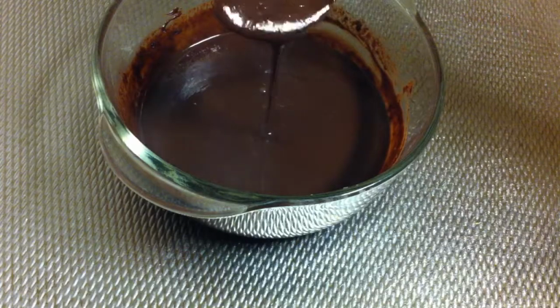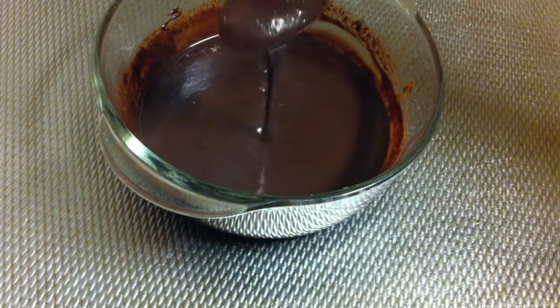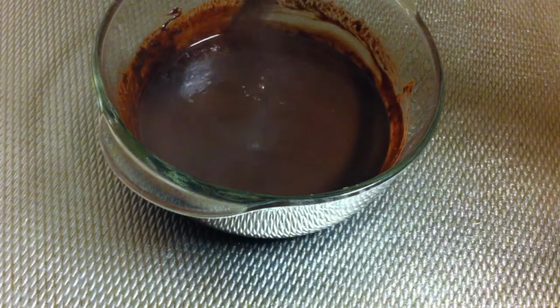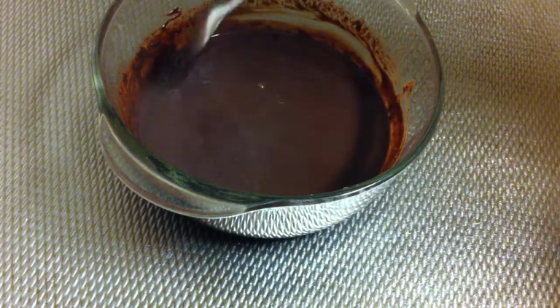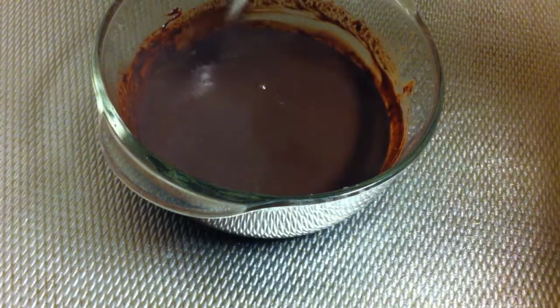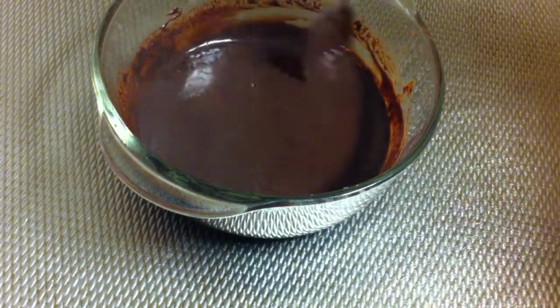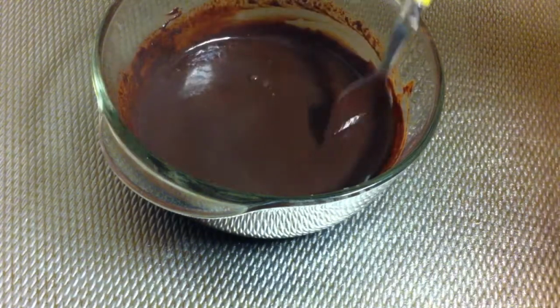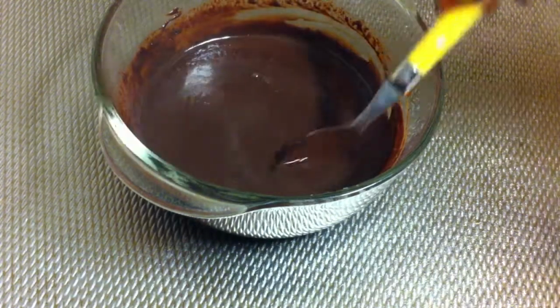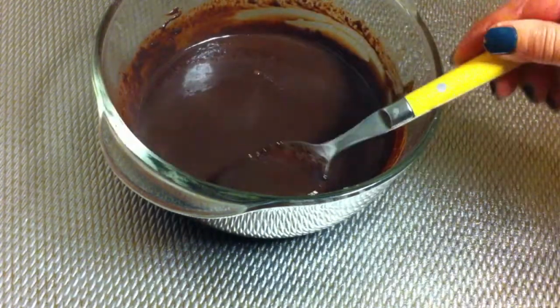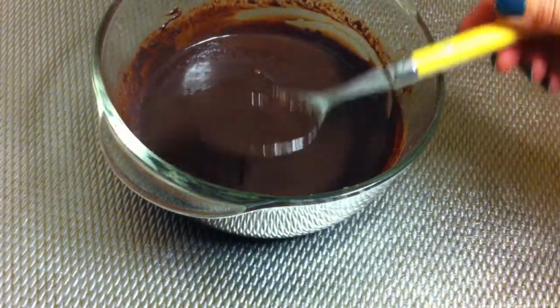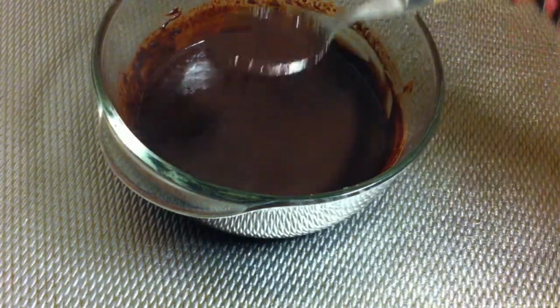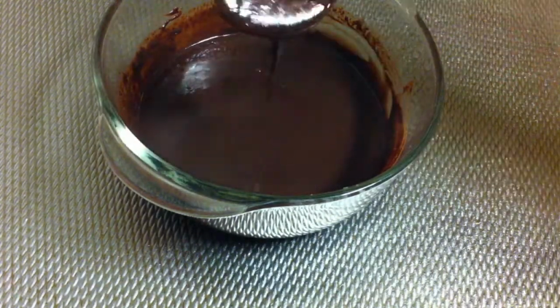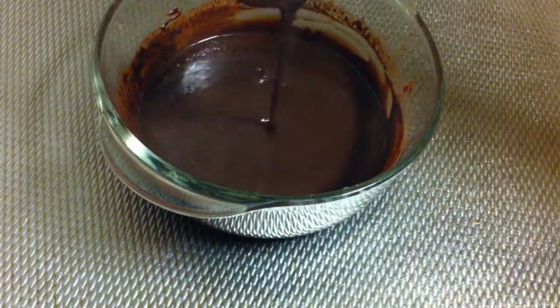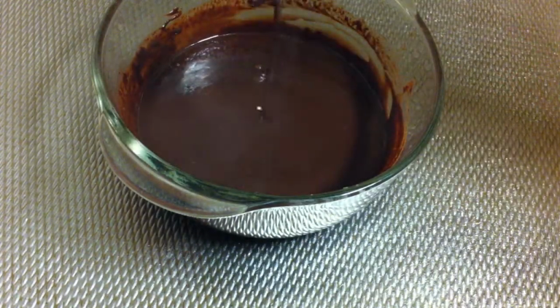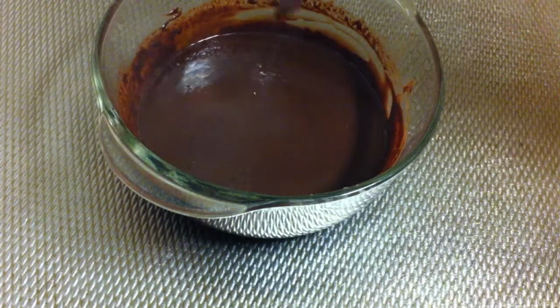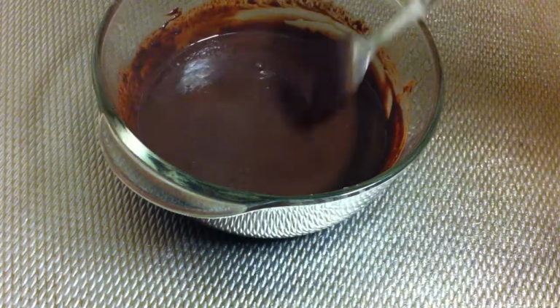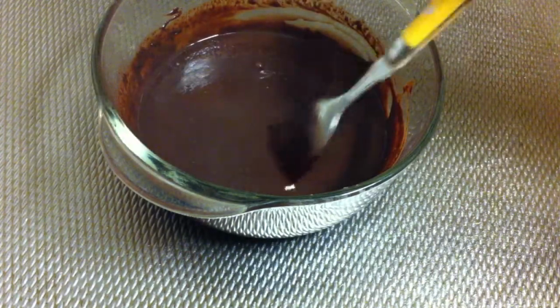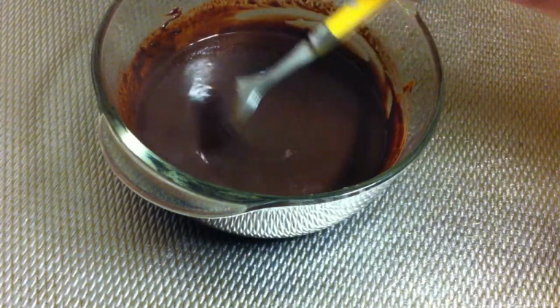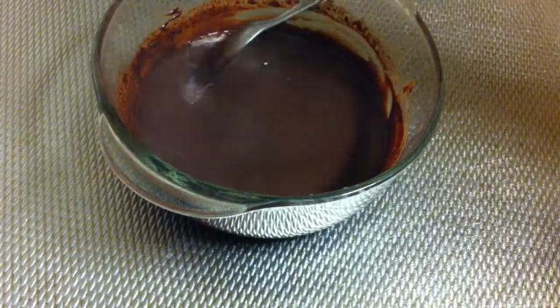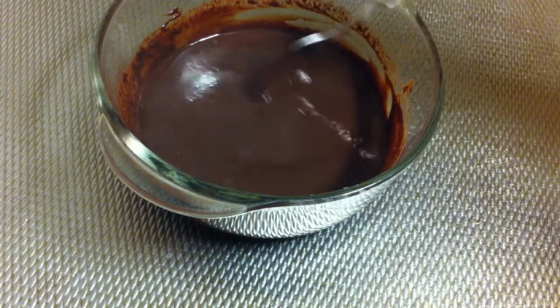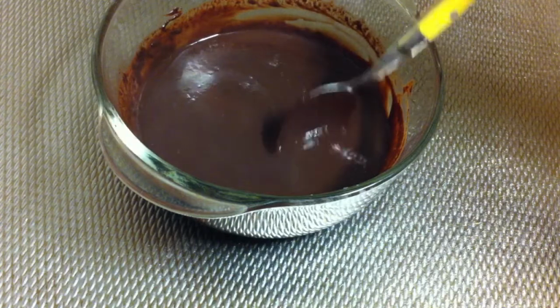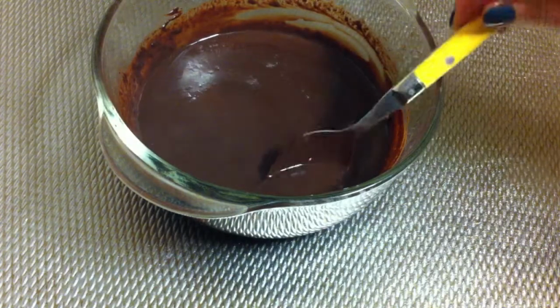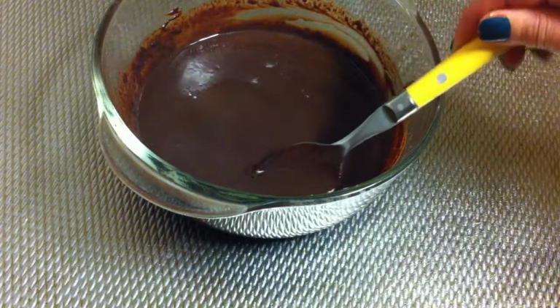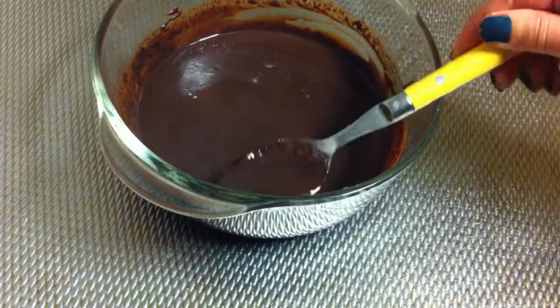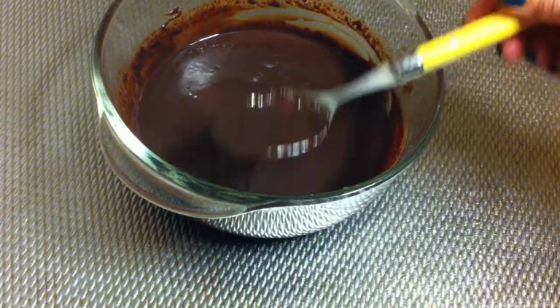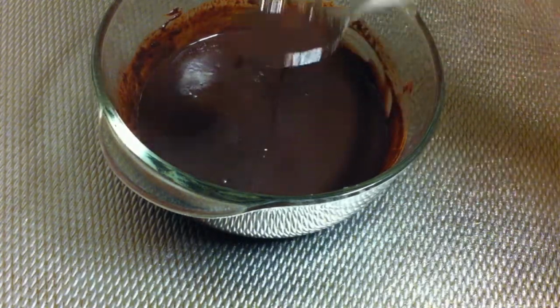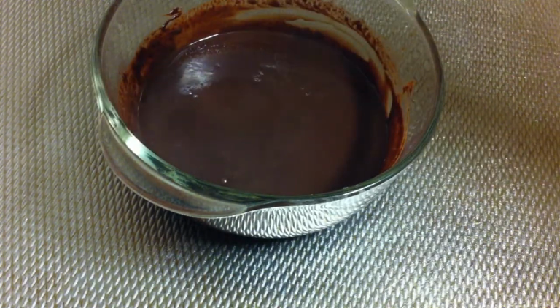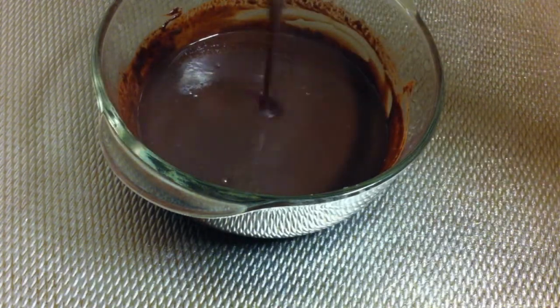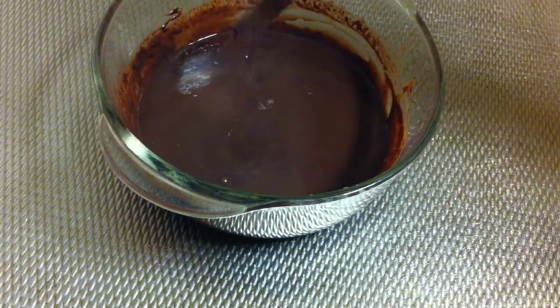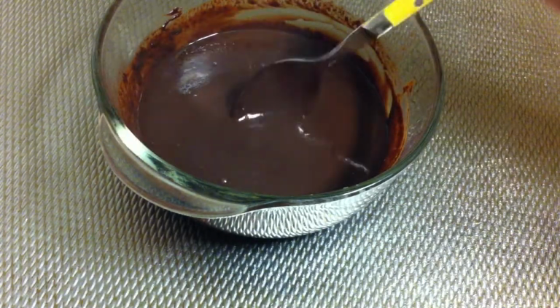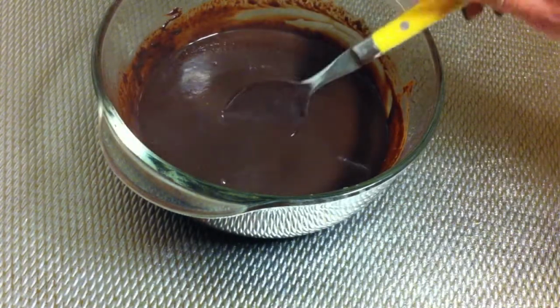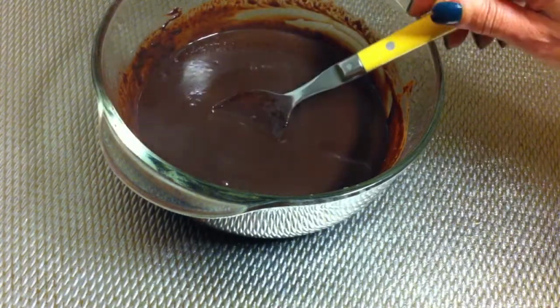It looks very nice — all is melted. Now I'm going to let it cool down for 10 minutes and I'm going to take care of the whipped cream.